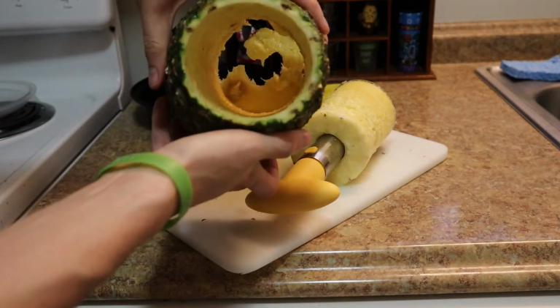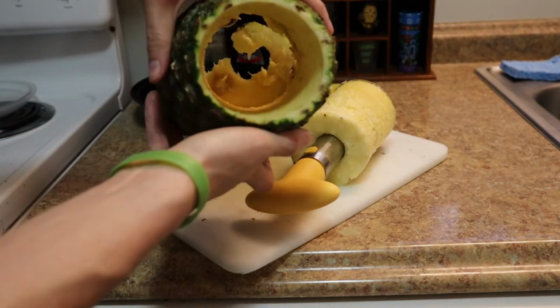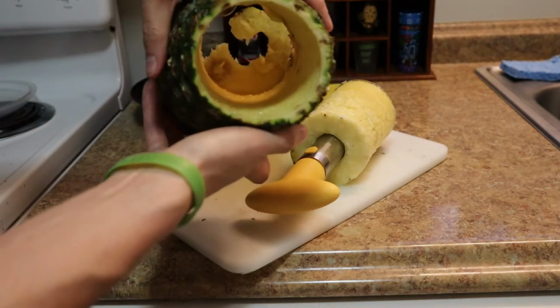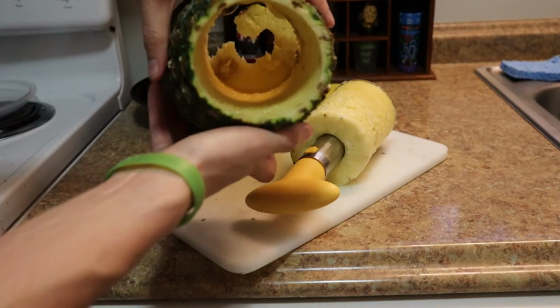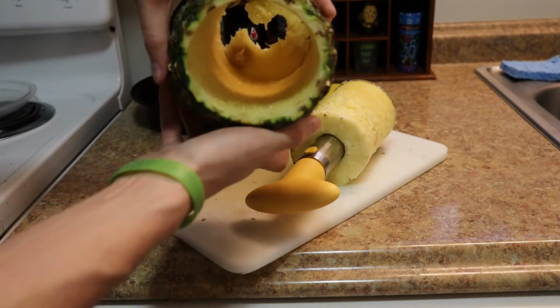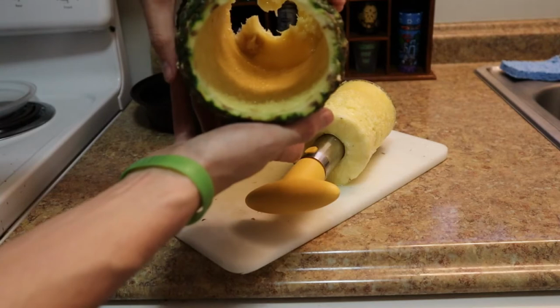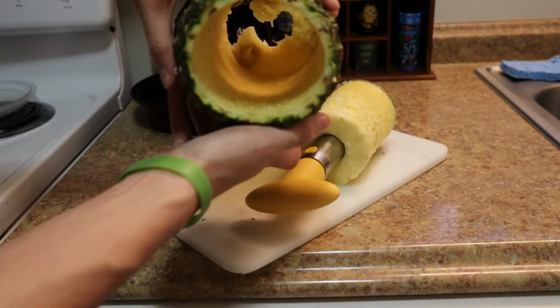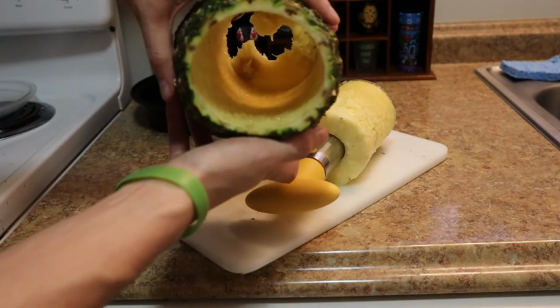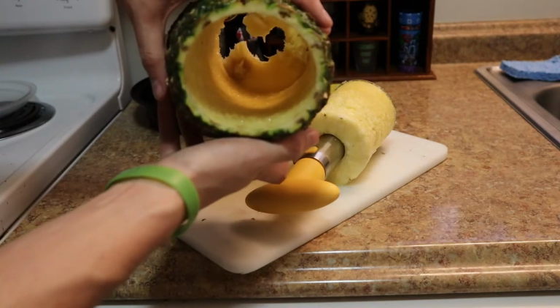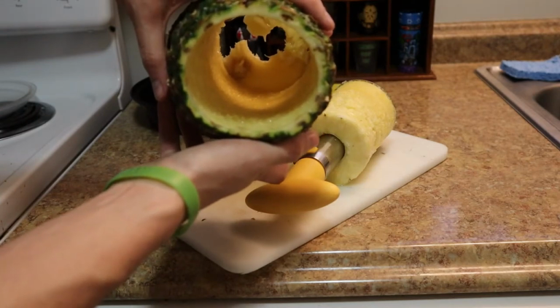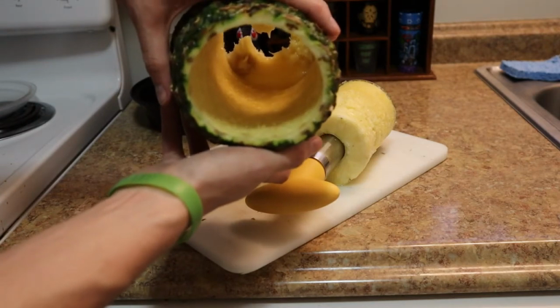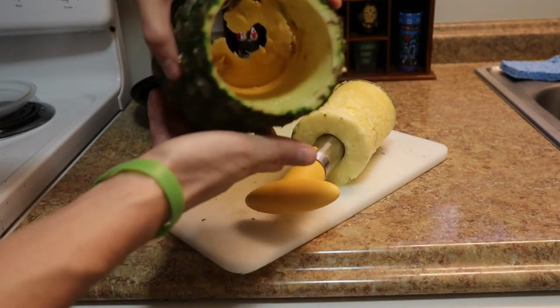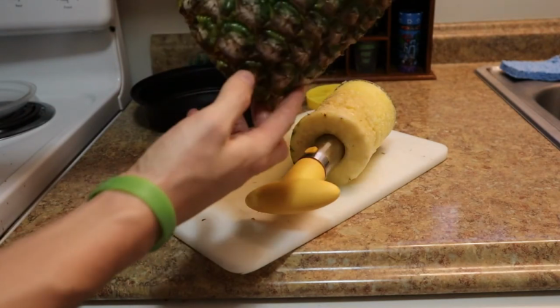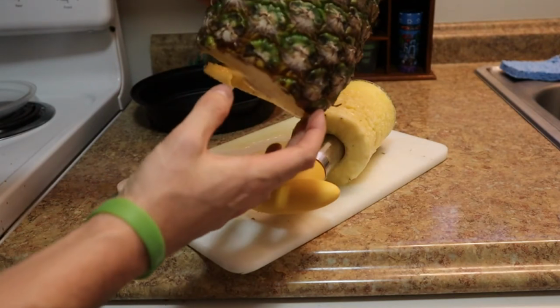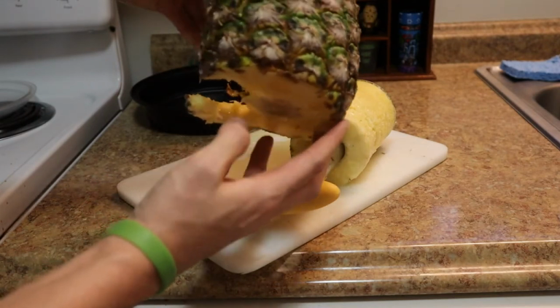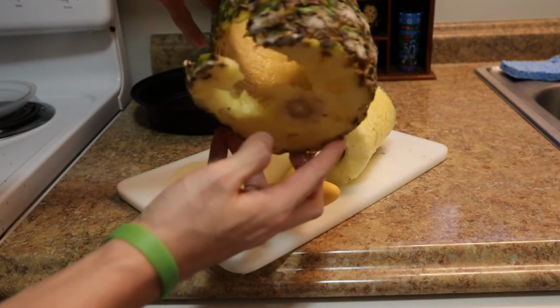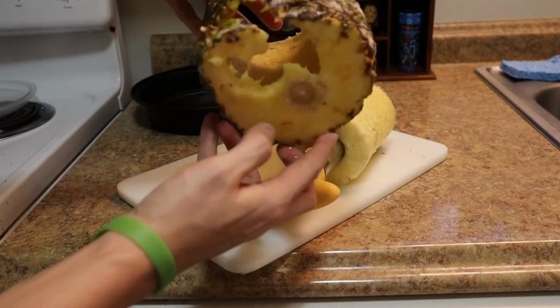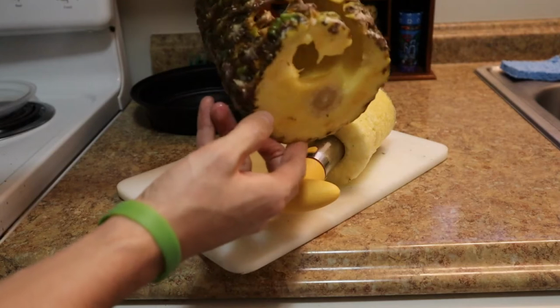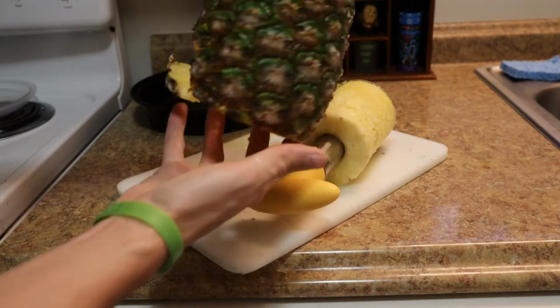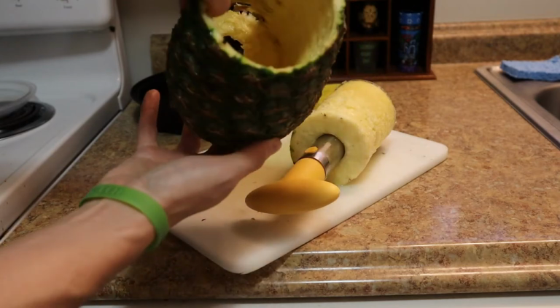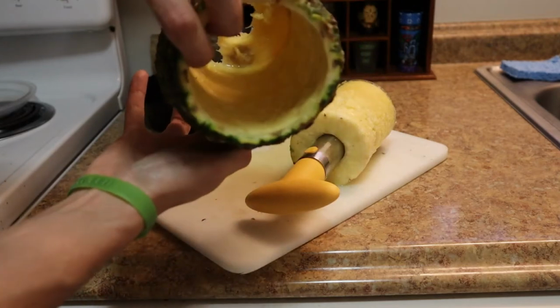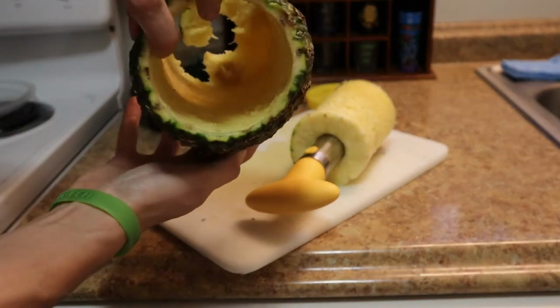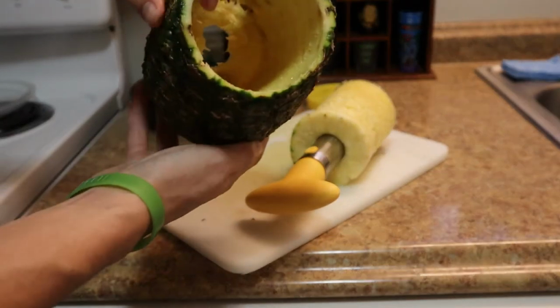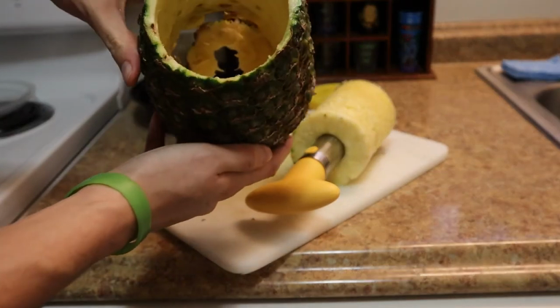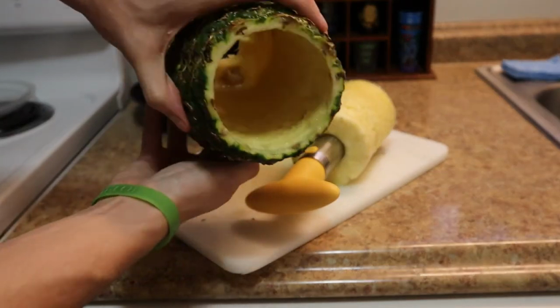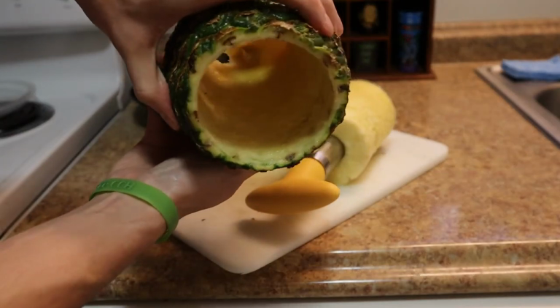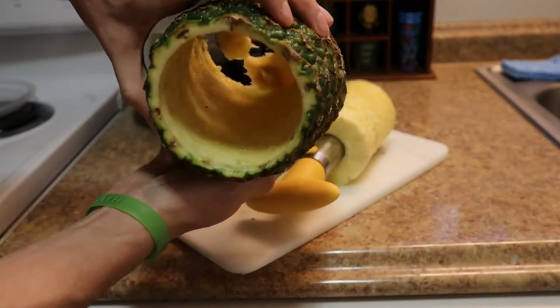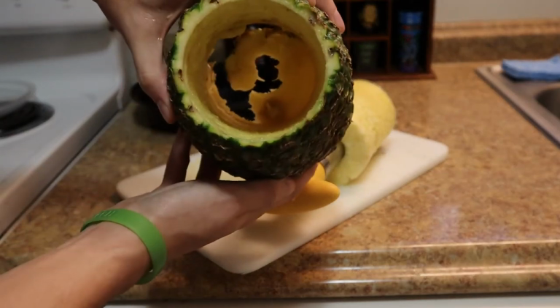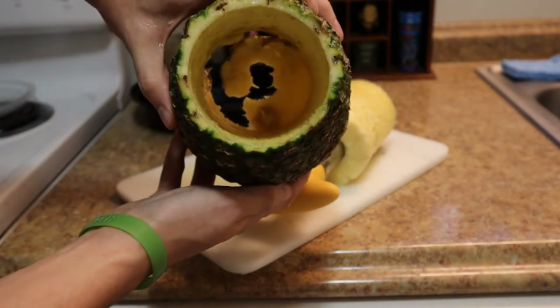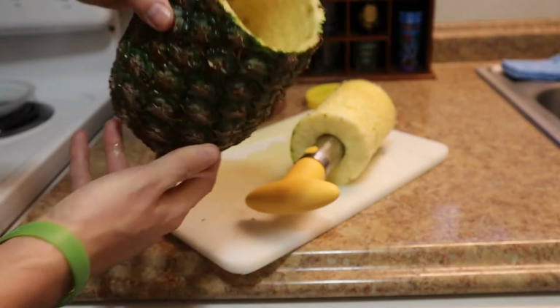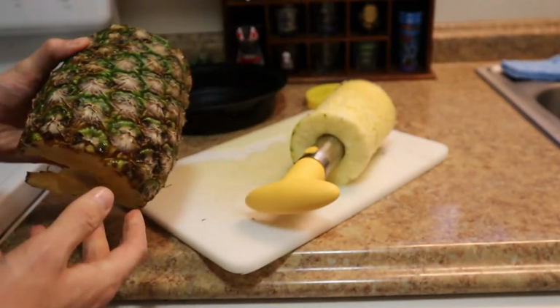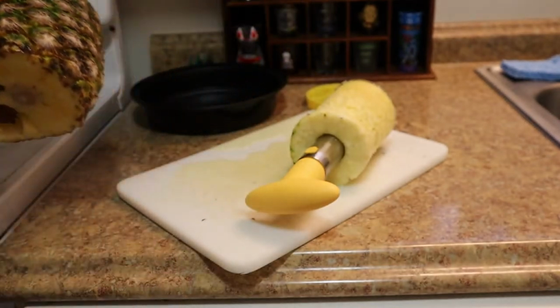It goes down all the way to the bottom — there's a bad spot right there at the bottom so I'm kind of glad it did that. Other than that it literally takes the whole entire inside with very little effort, and it's already prepped and done.